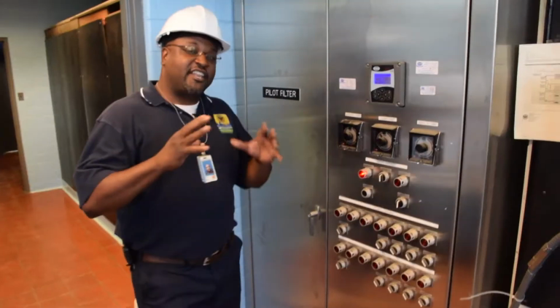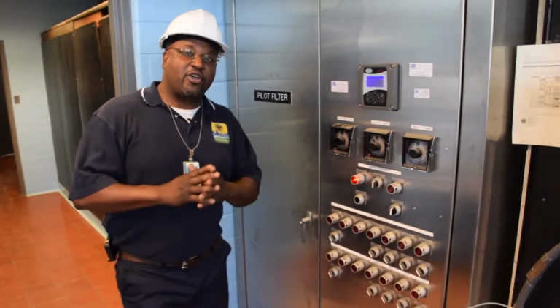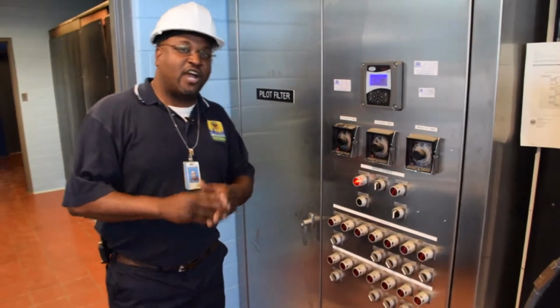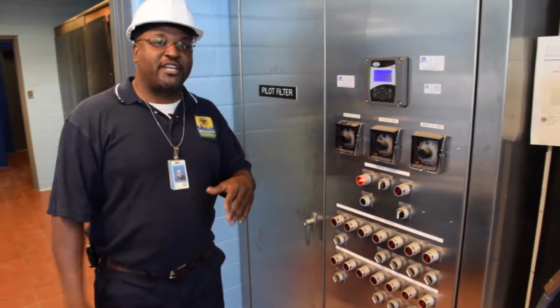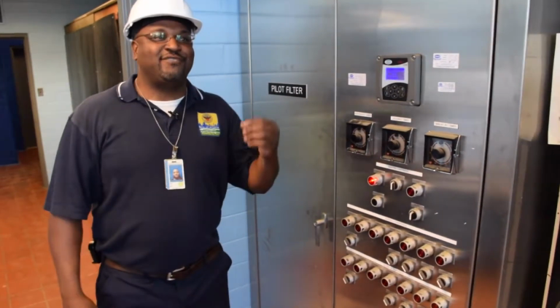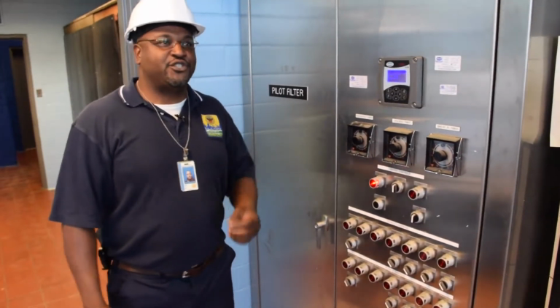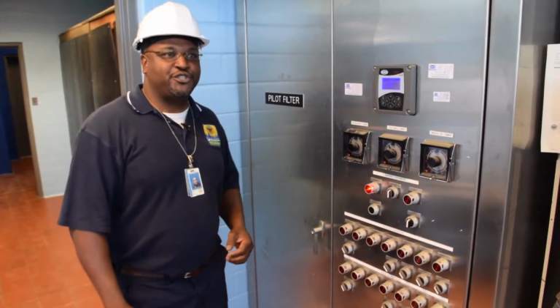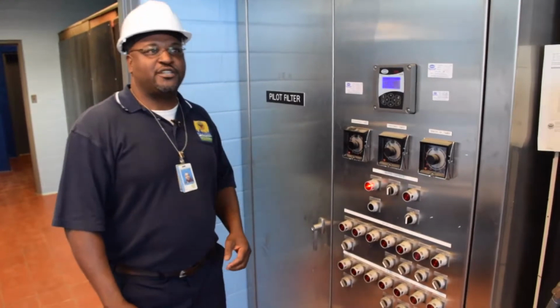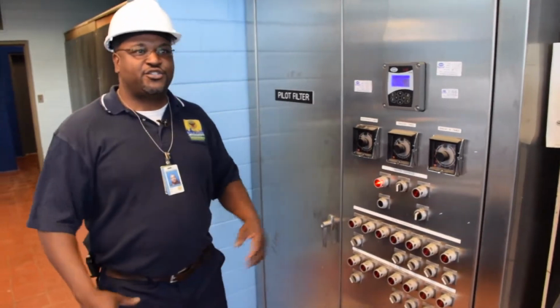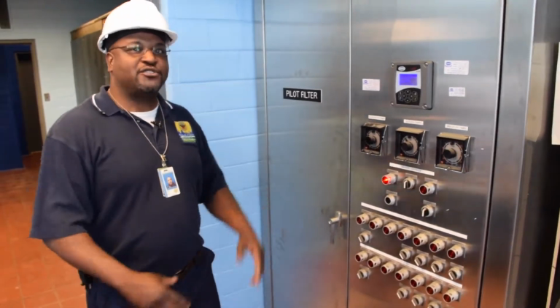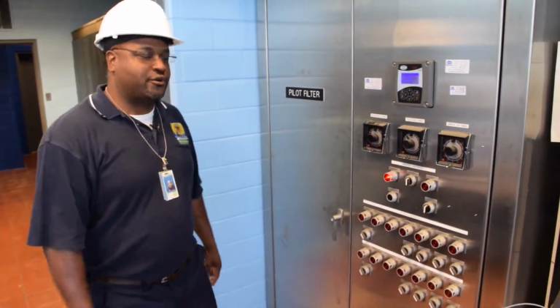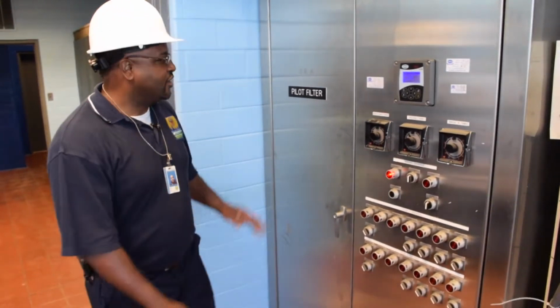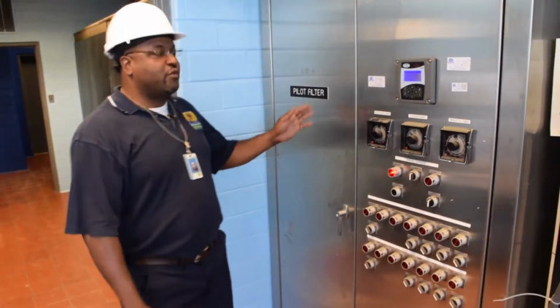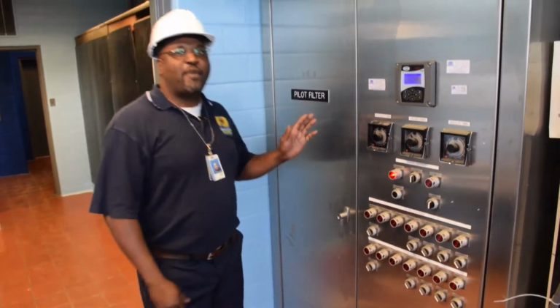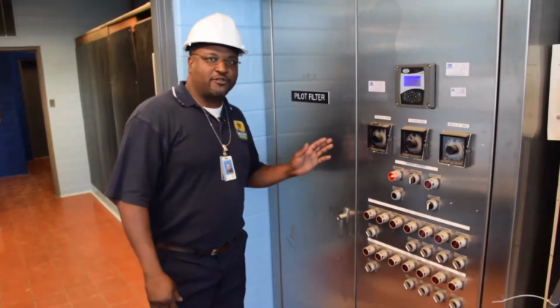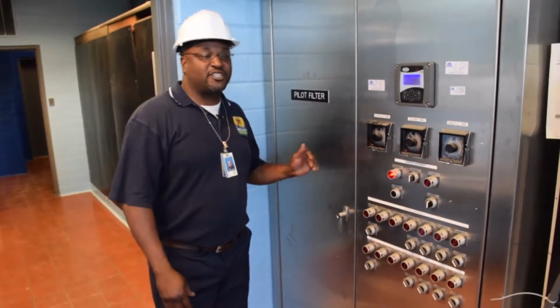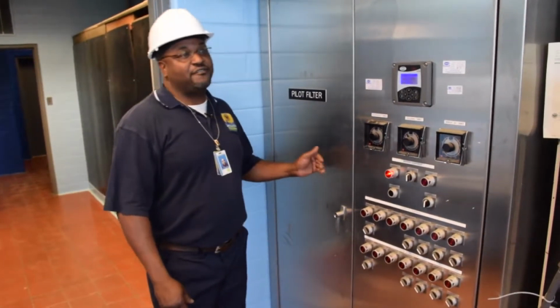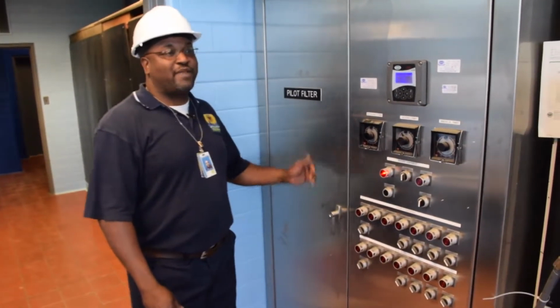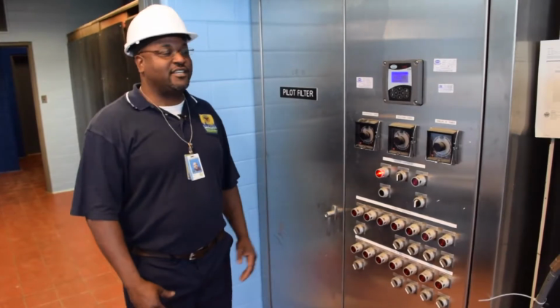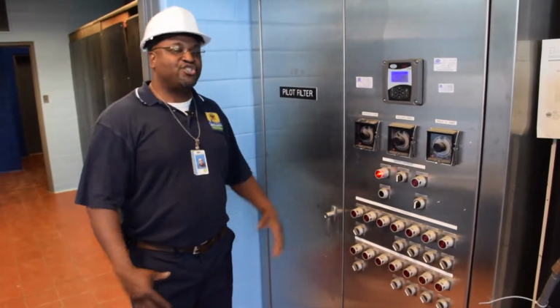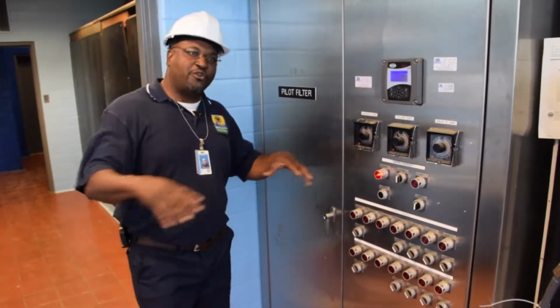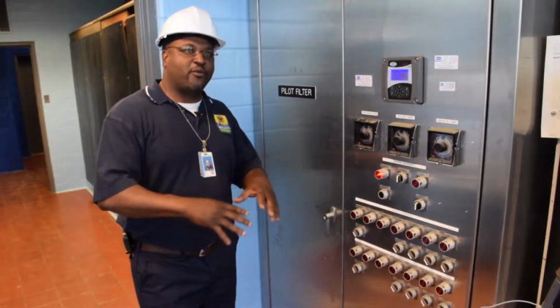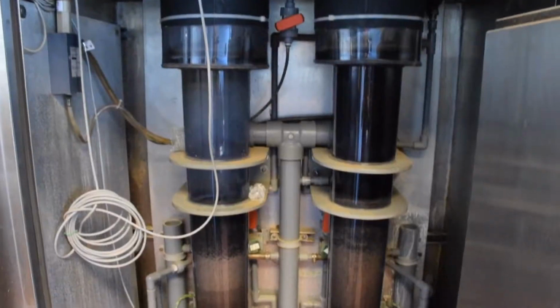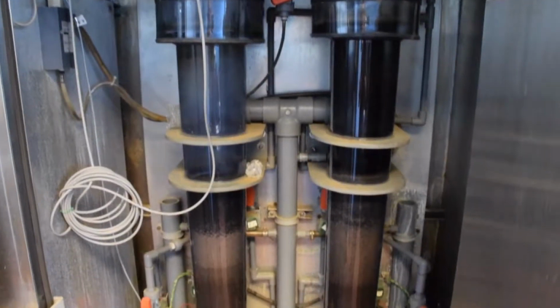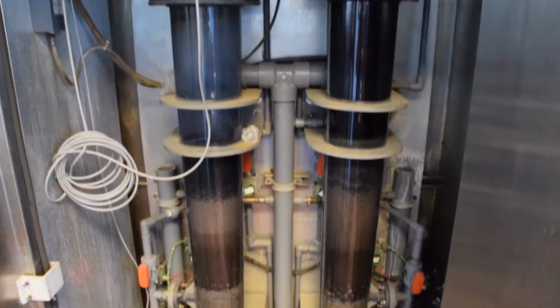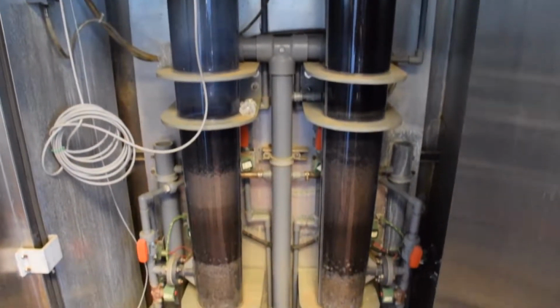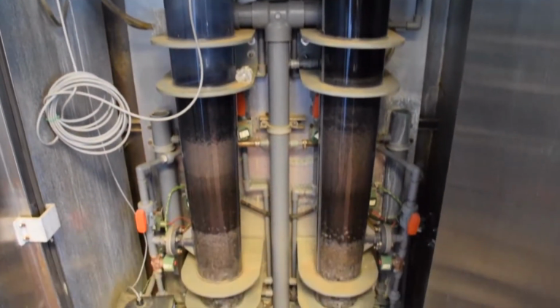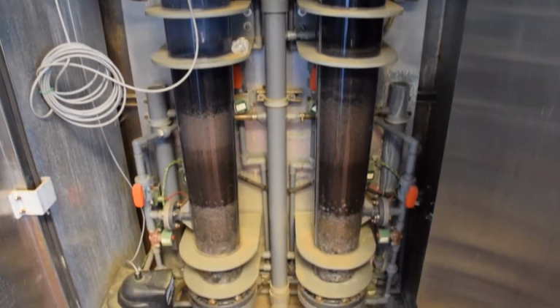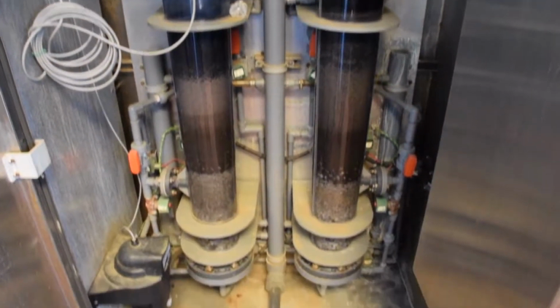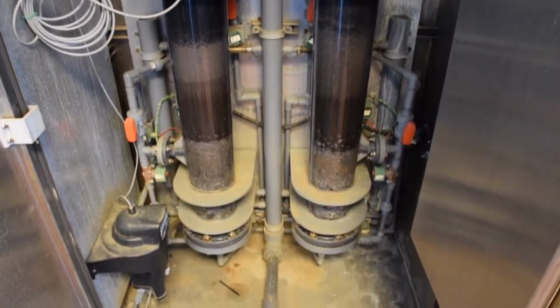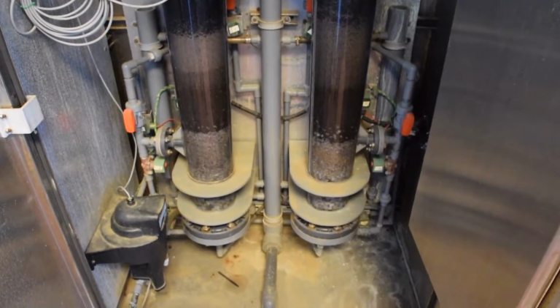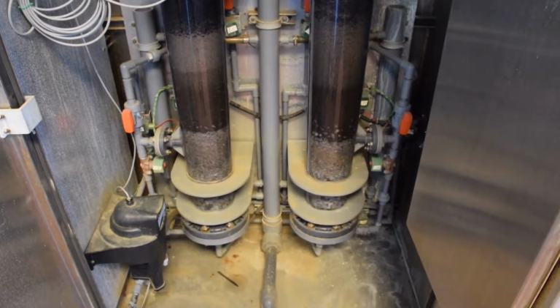At the Chemical House, the operator needs different tools to monitor water. Here we have a power filter. This power filter will basically show the operator at the Chemical House what his water will look like in three hours.